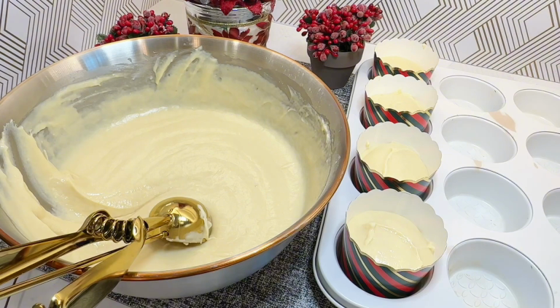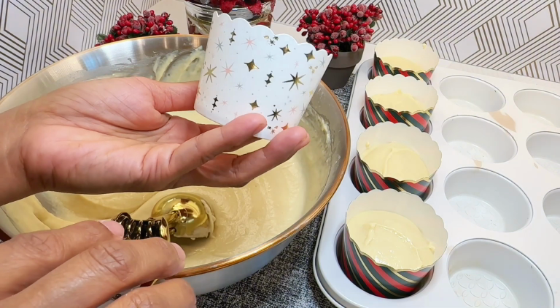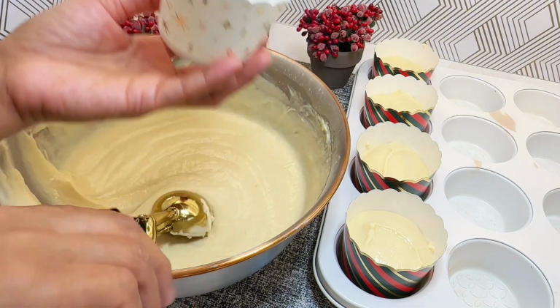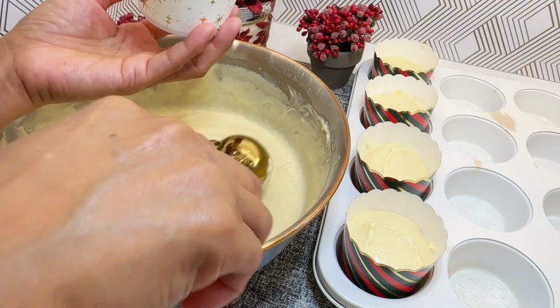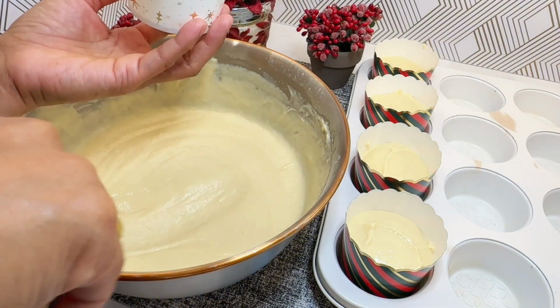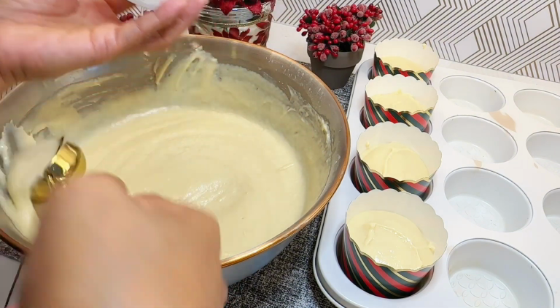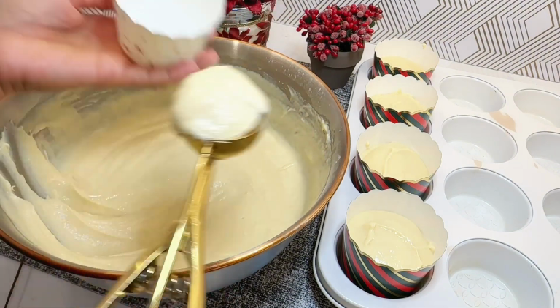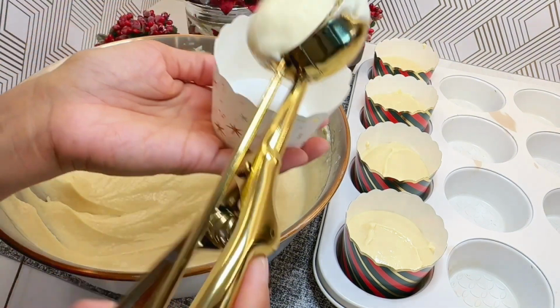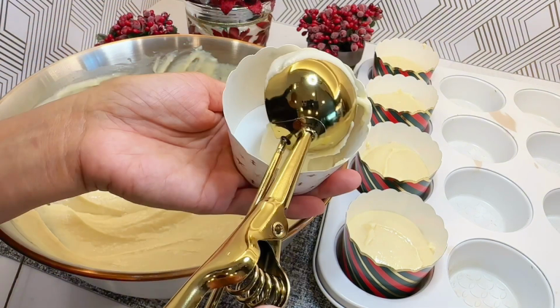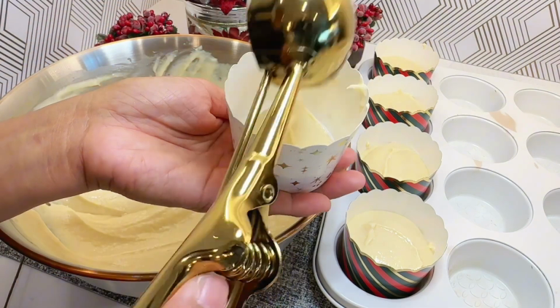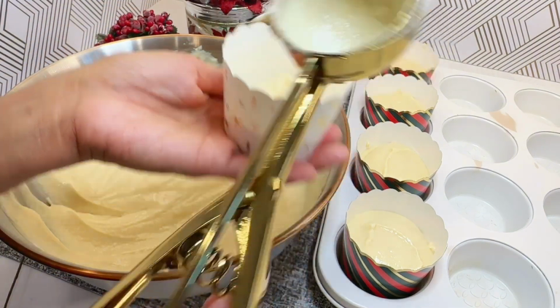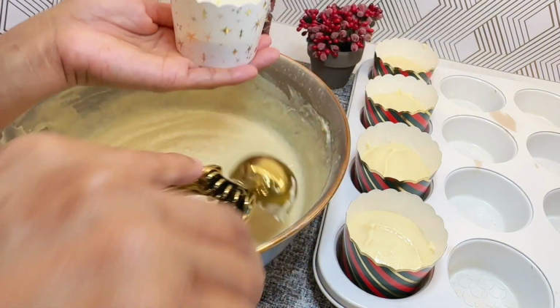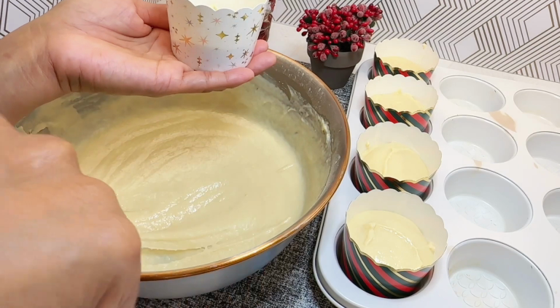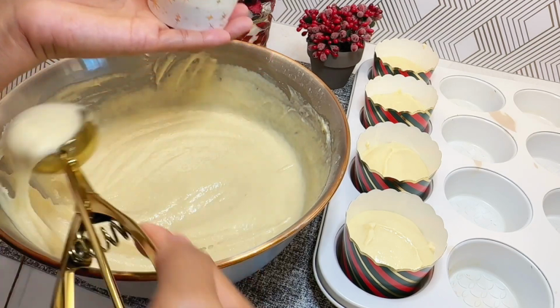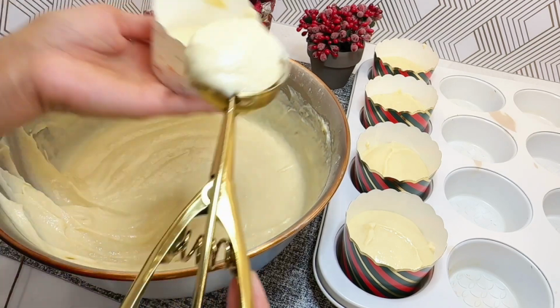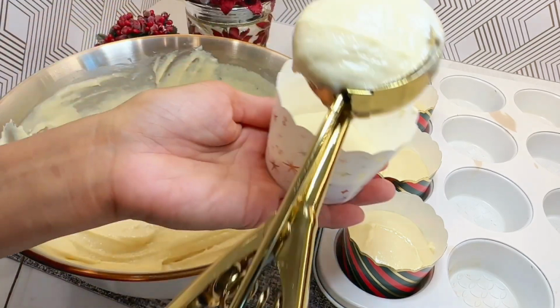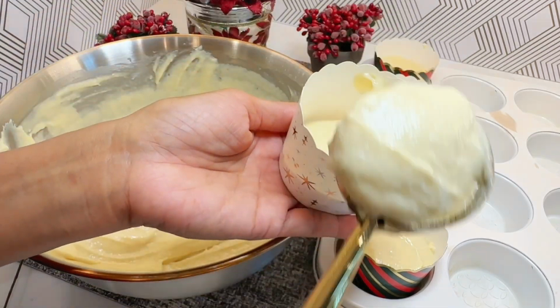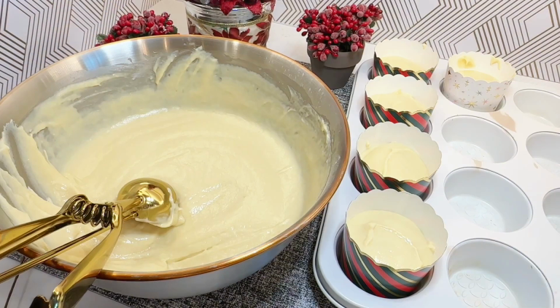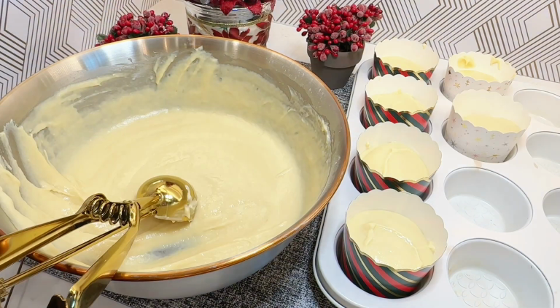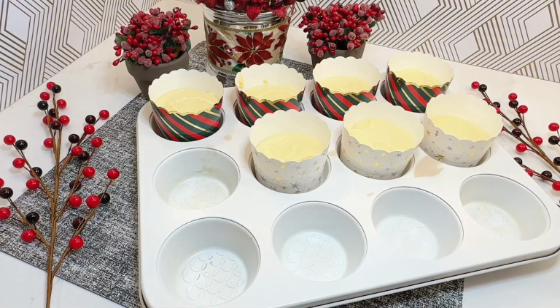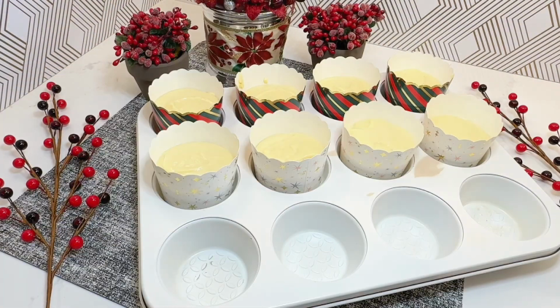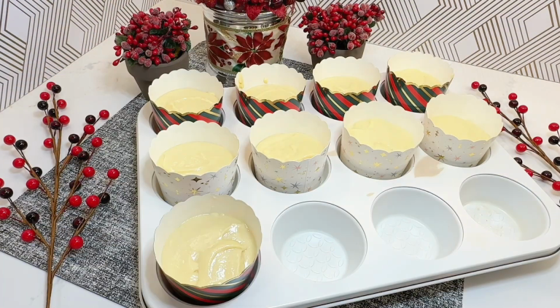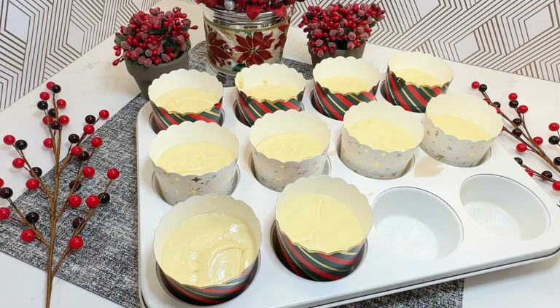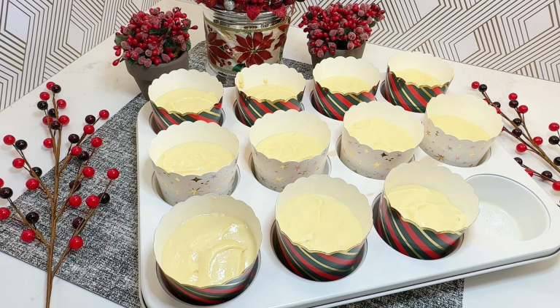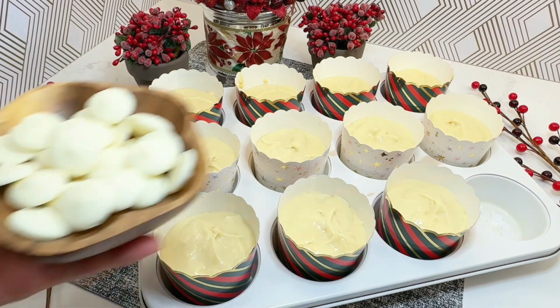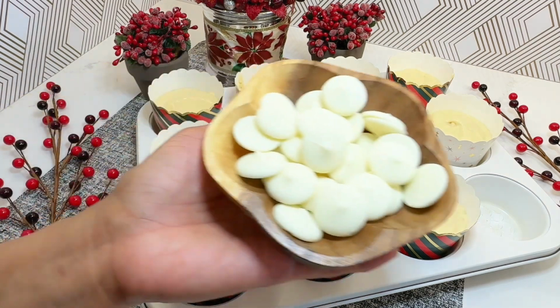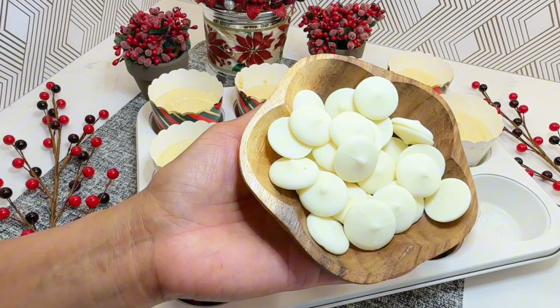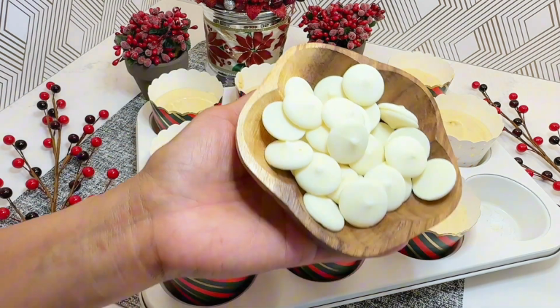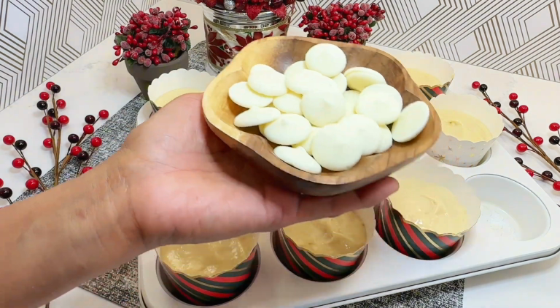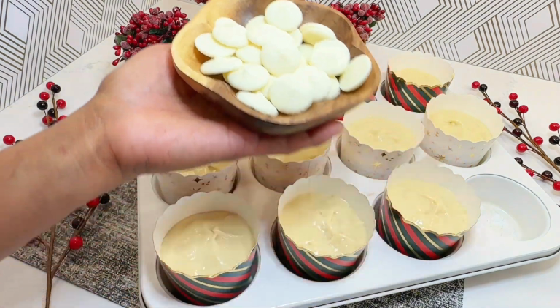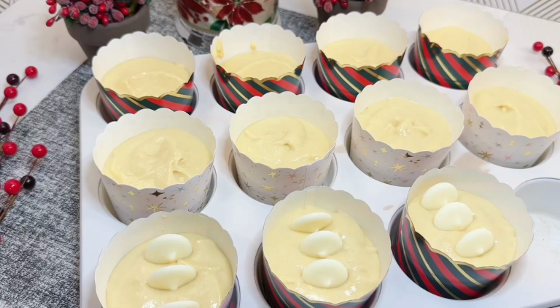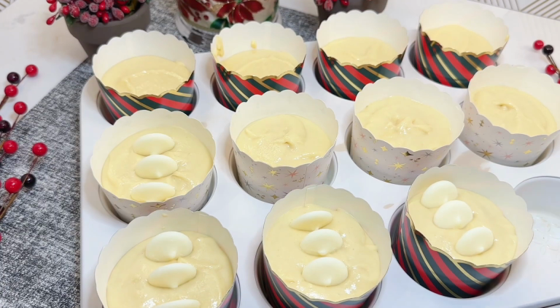Fill each muffin cup about 3 quarters full with the batter. Top with some vanilla white melting wafers.